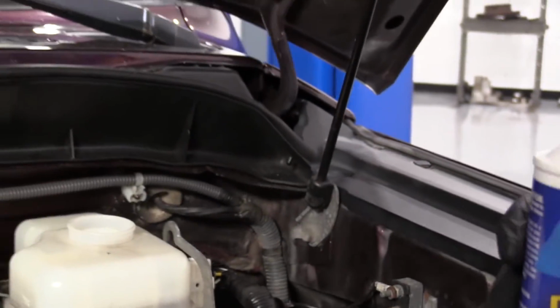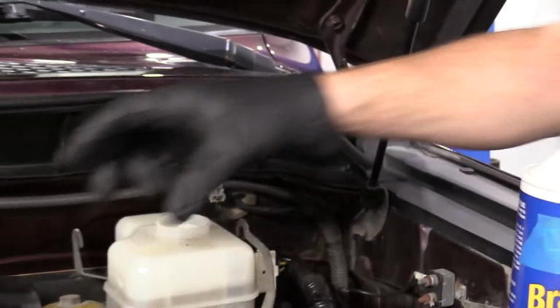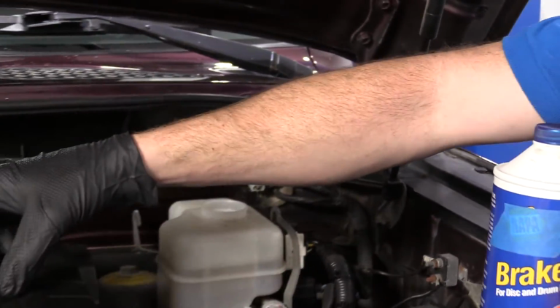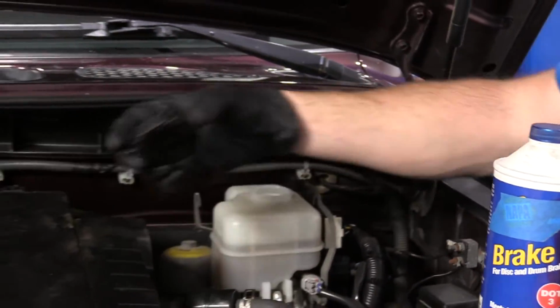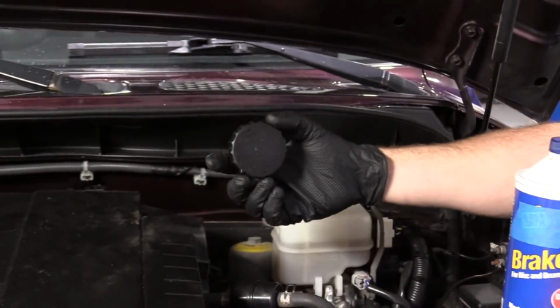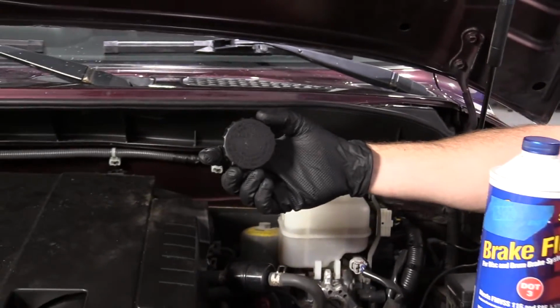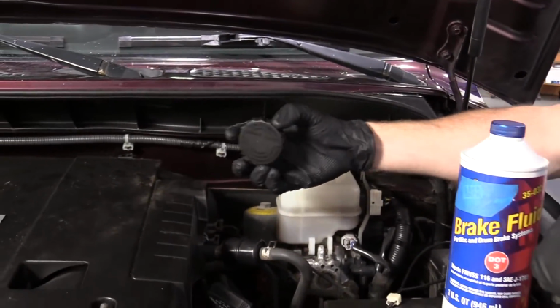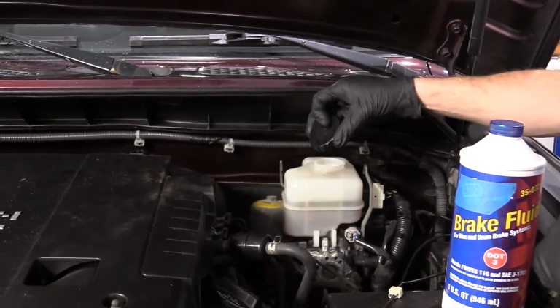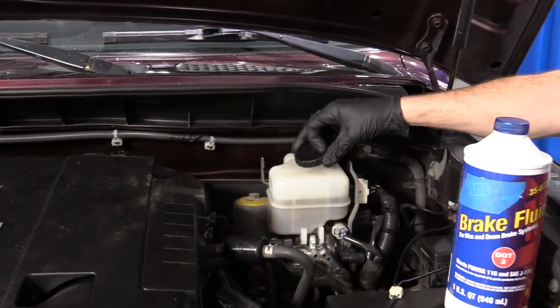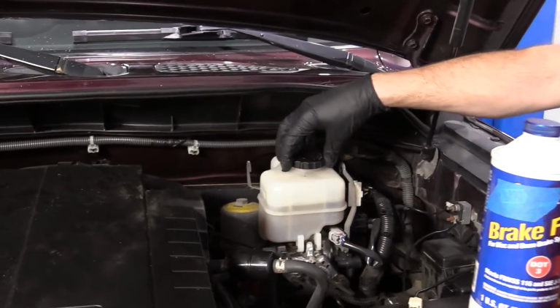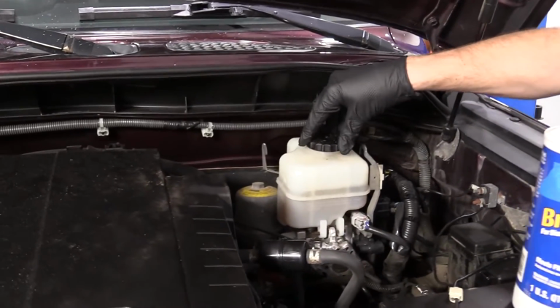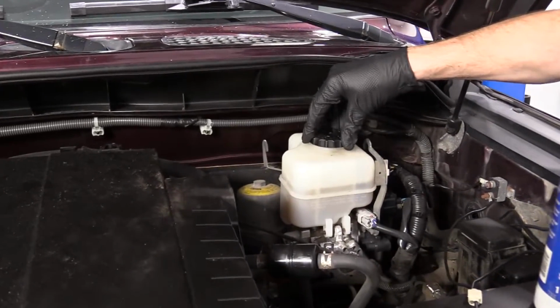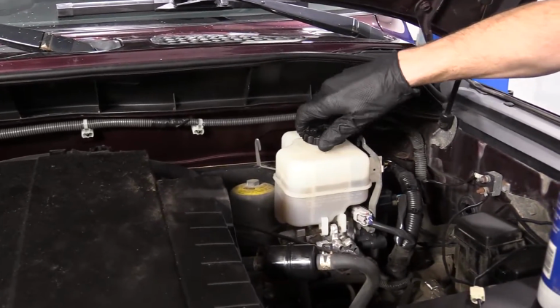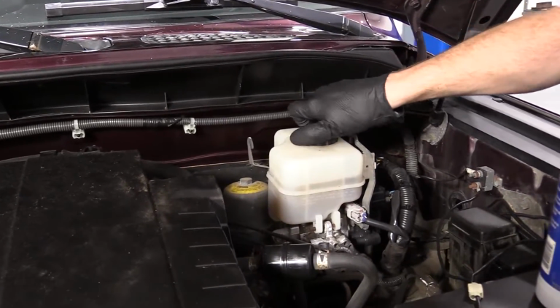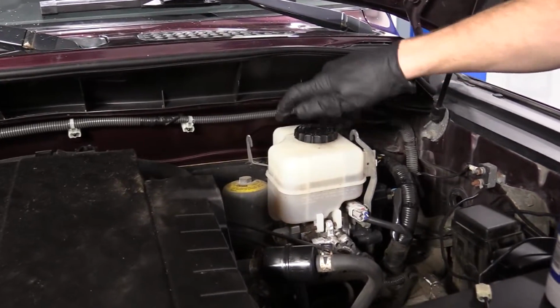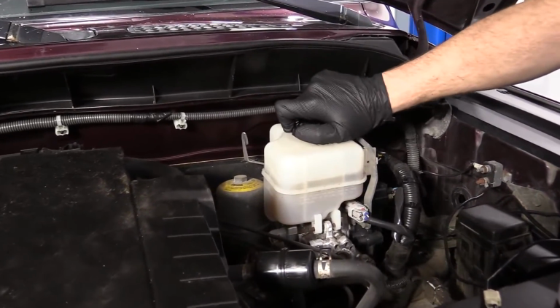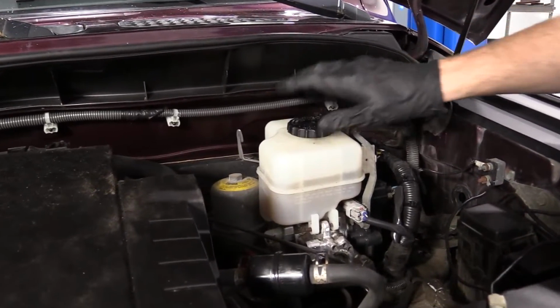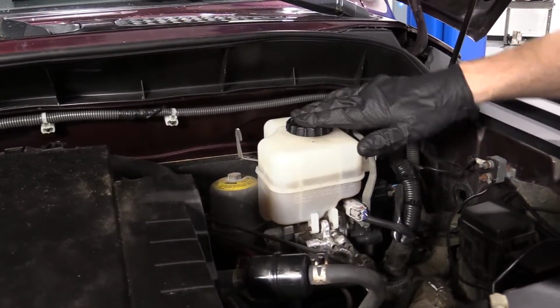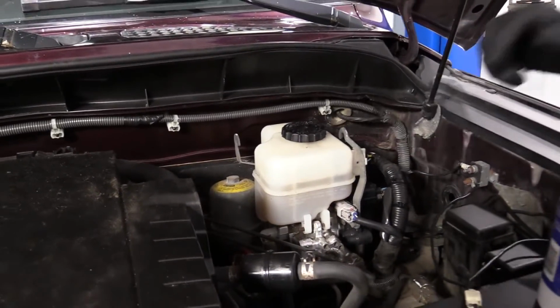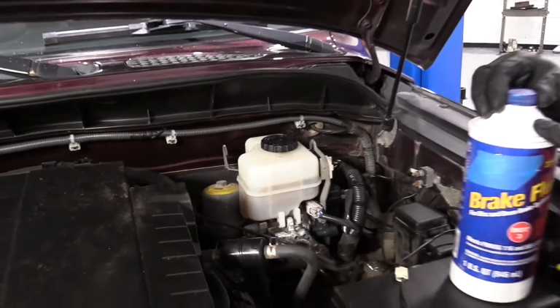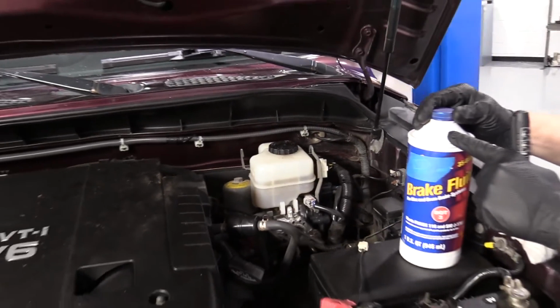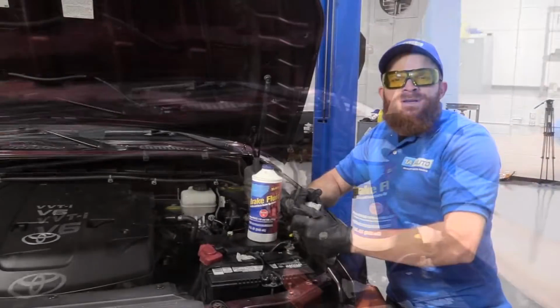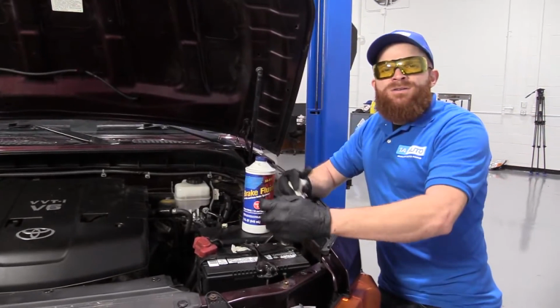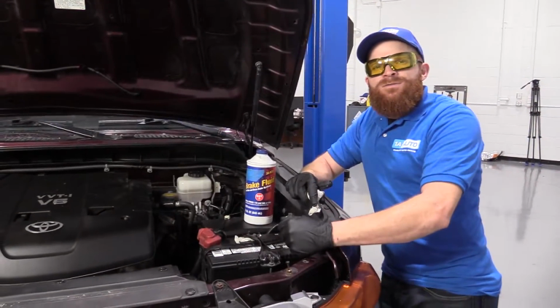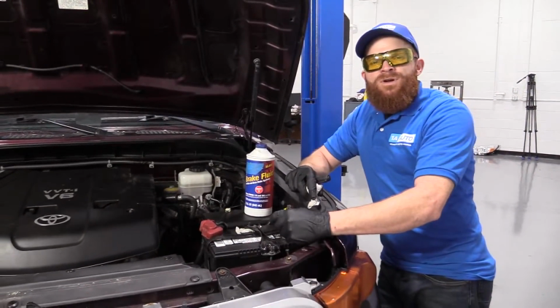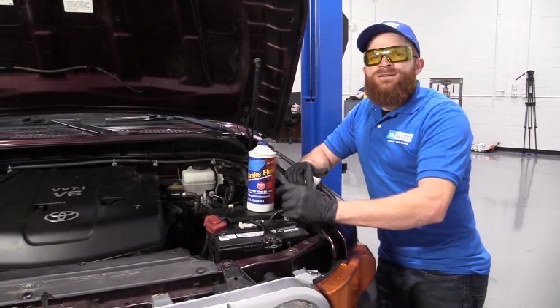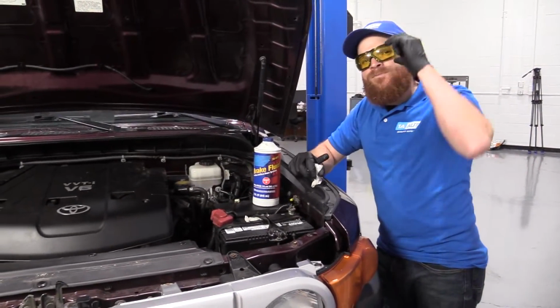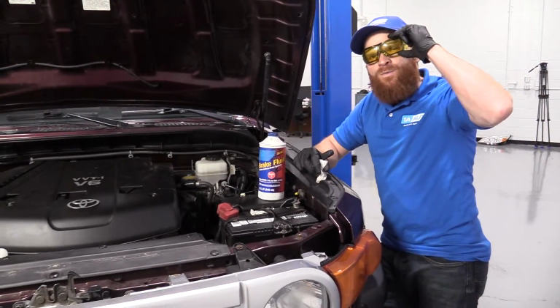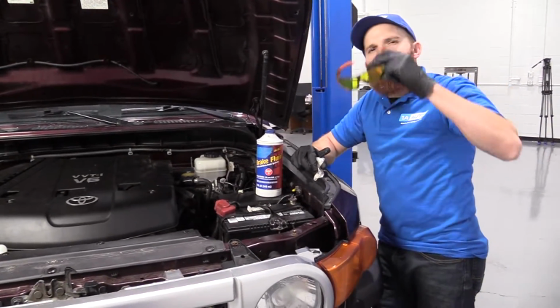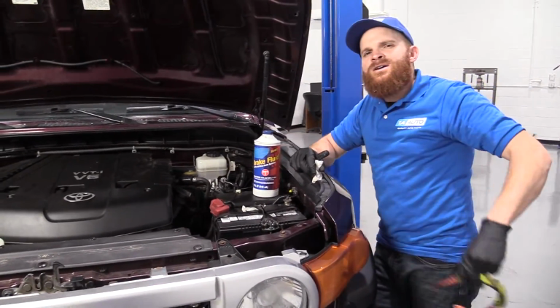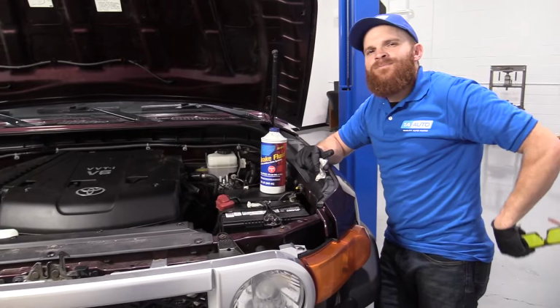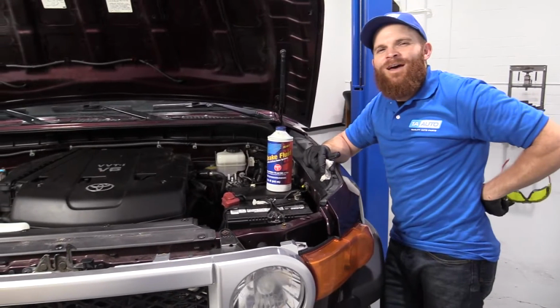Once you're done, take your cap and put it back on your master cylinder just like that, and off you go. If you need any parts, you can always check us out at 1AAuto.com. Thanks.